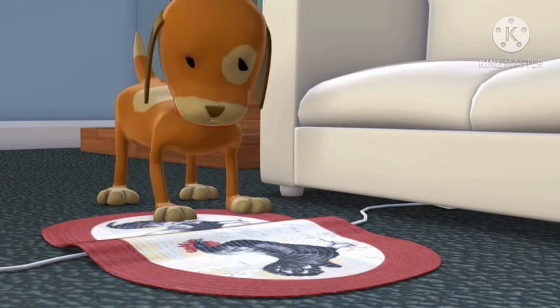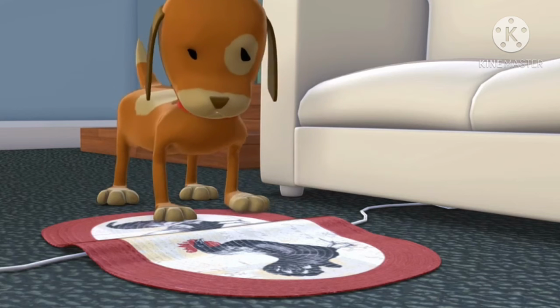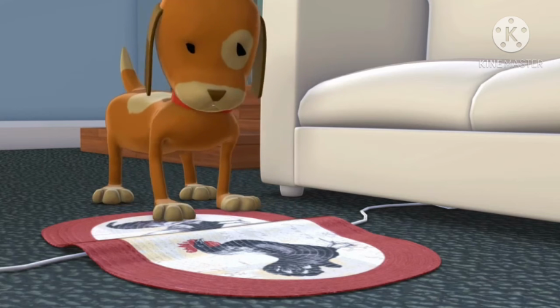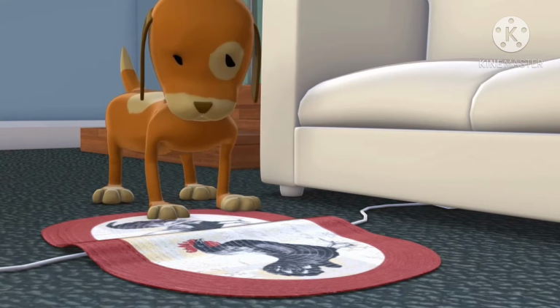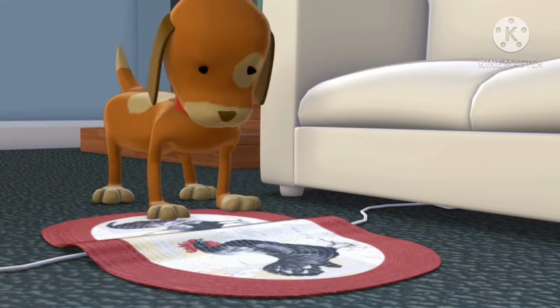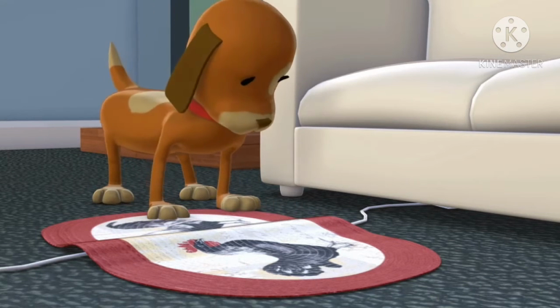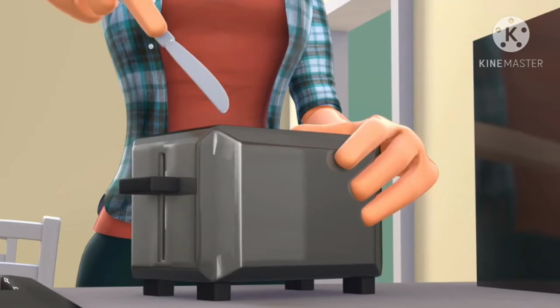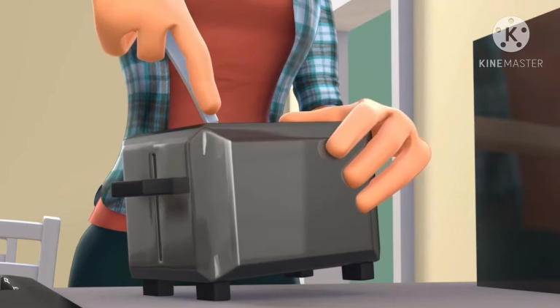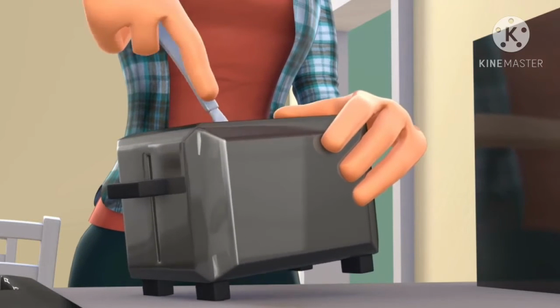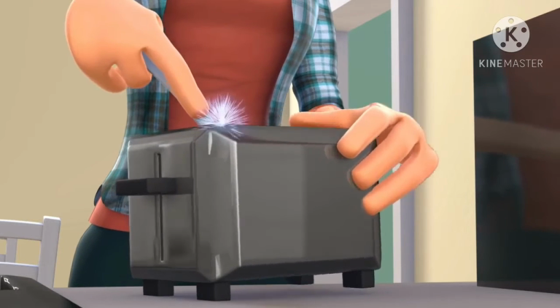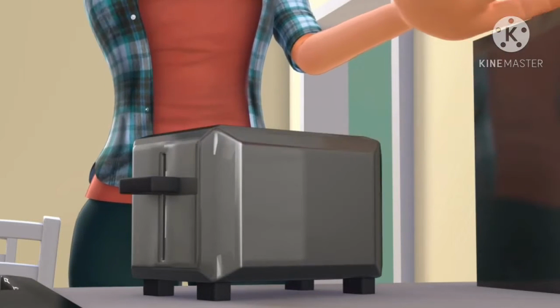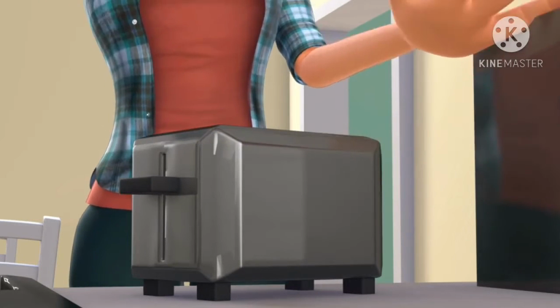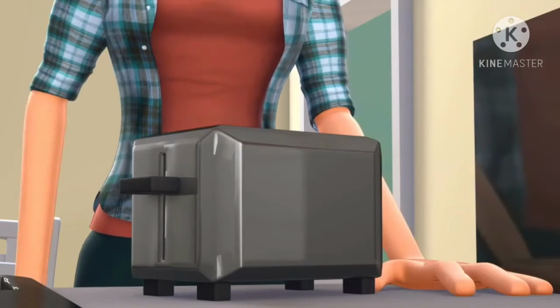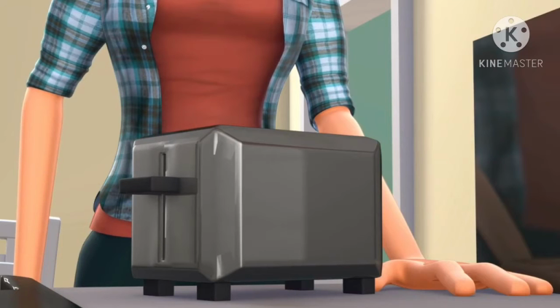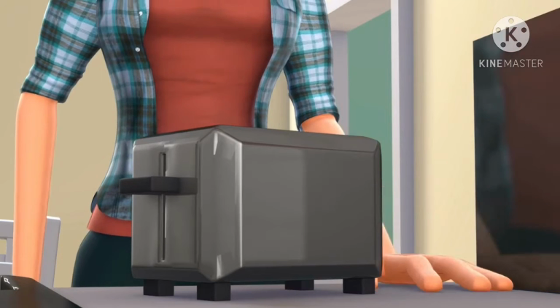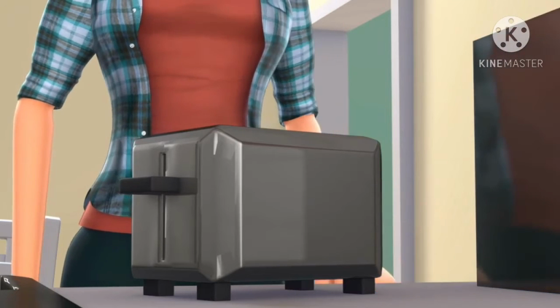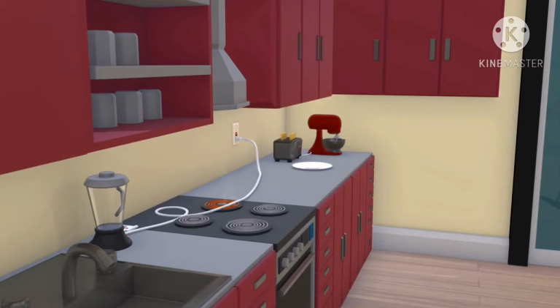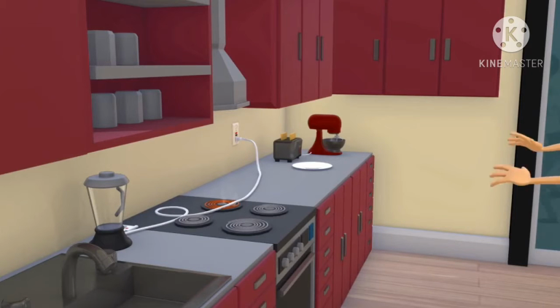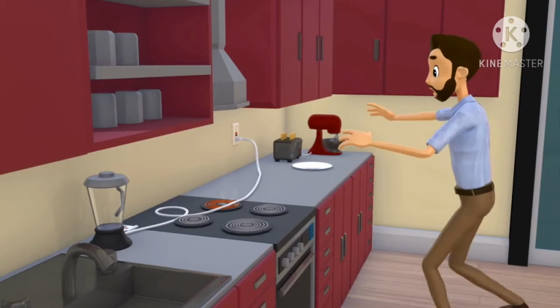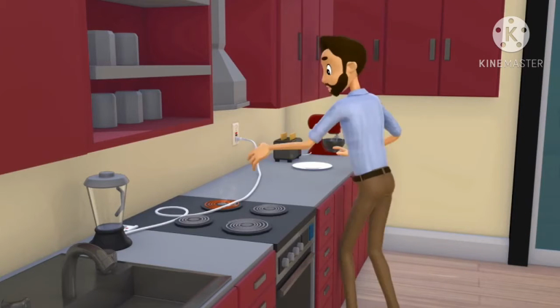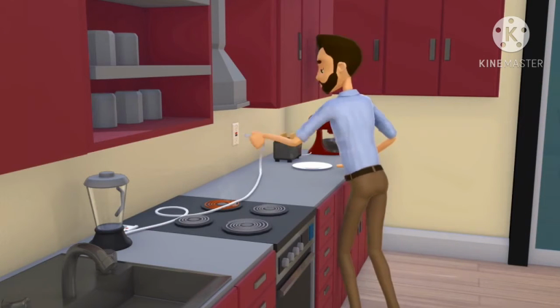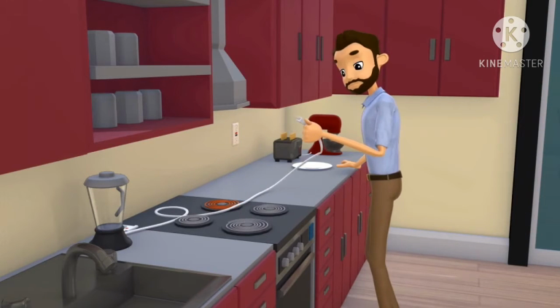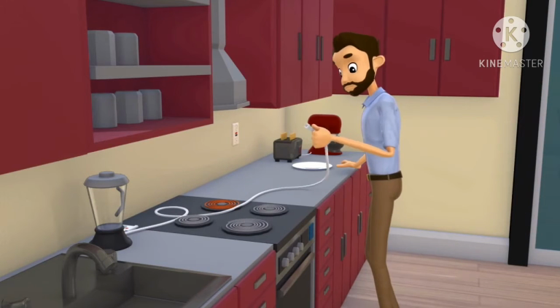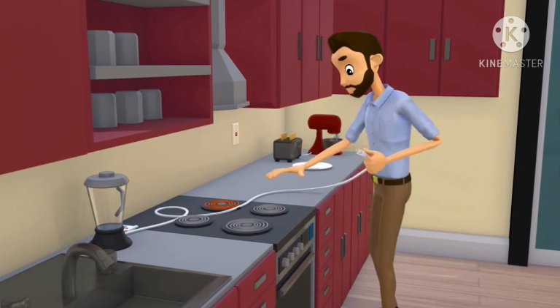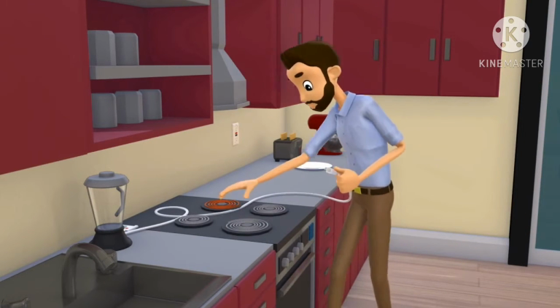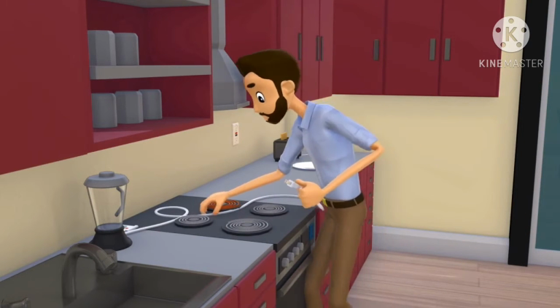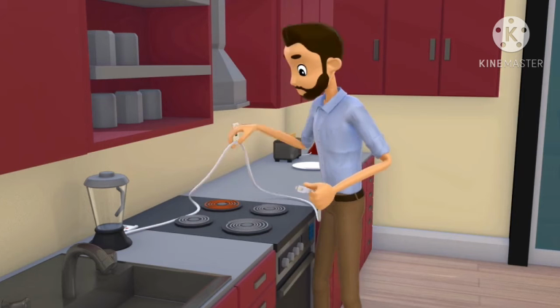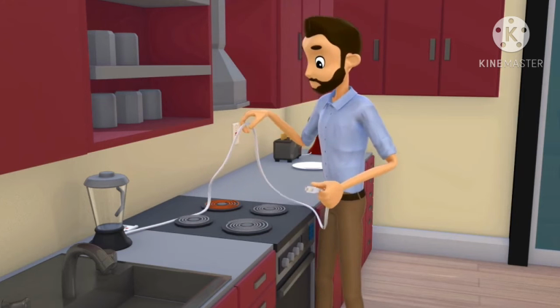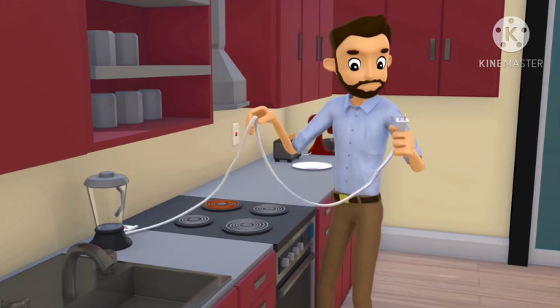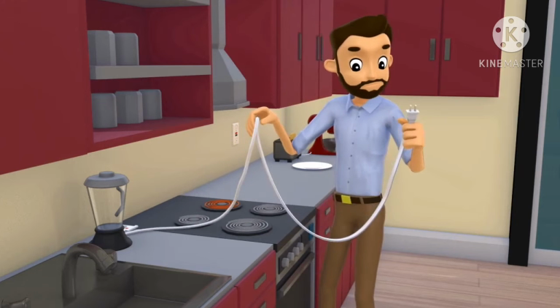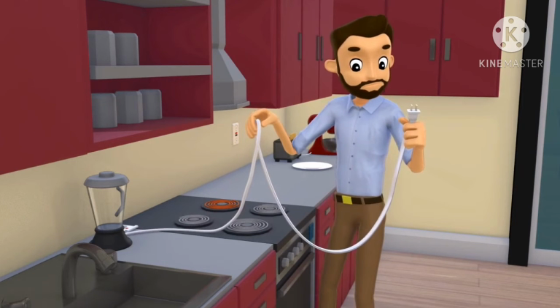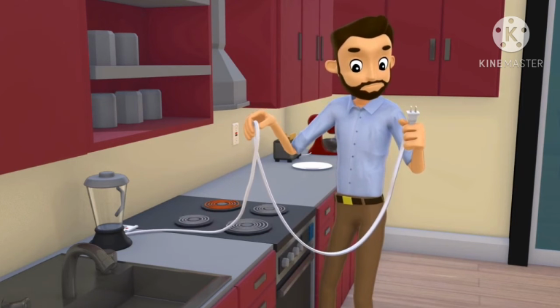Damaged cords can be dangerous. Never insert any metal objects into an appliance. Keep all cords away from hot surfaces like toasters, range tops and ovens. Cords can be damaged by excessive heat.